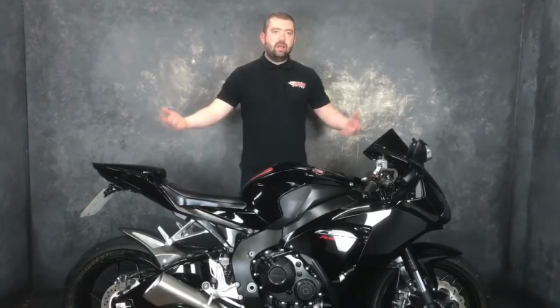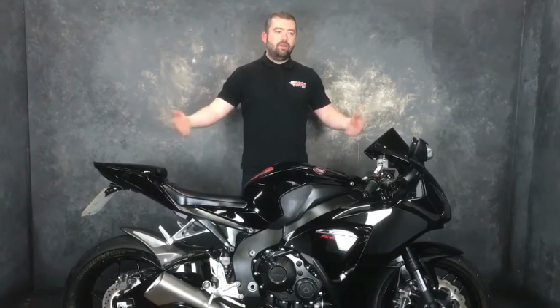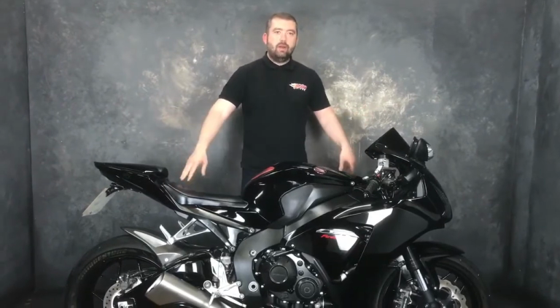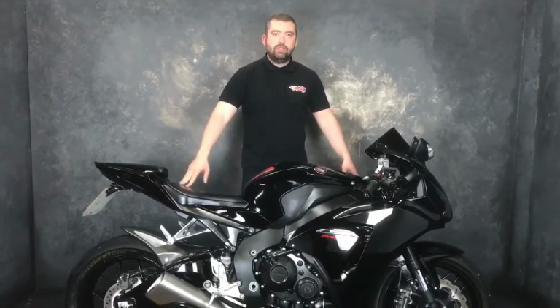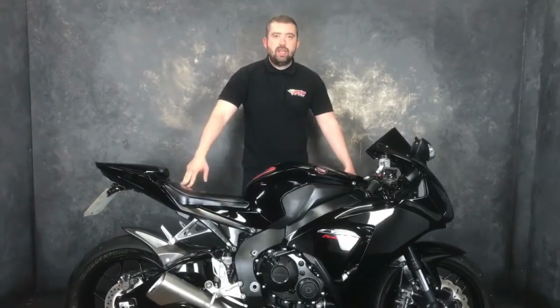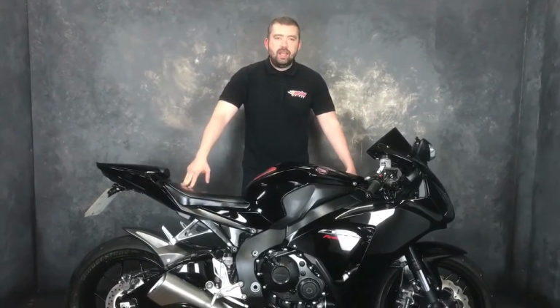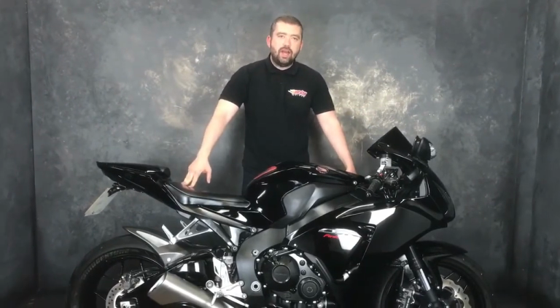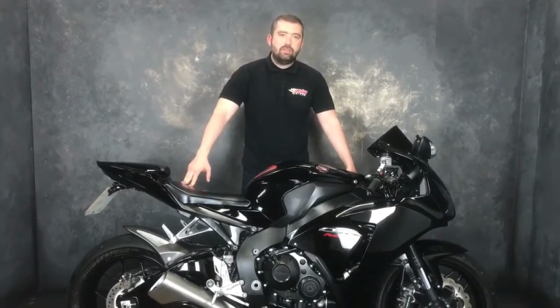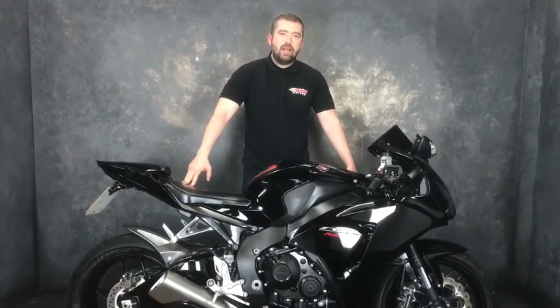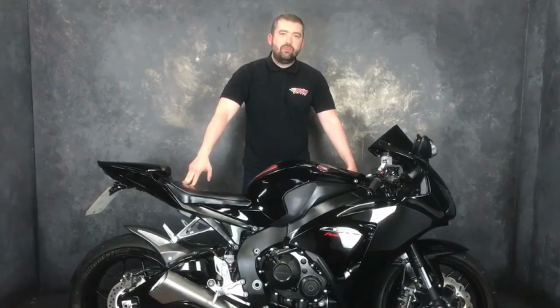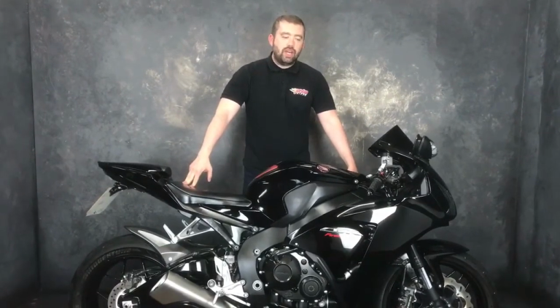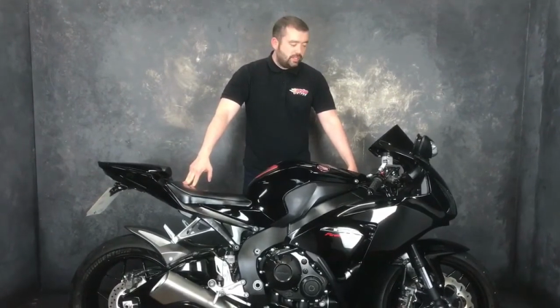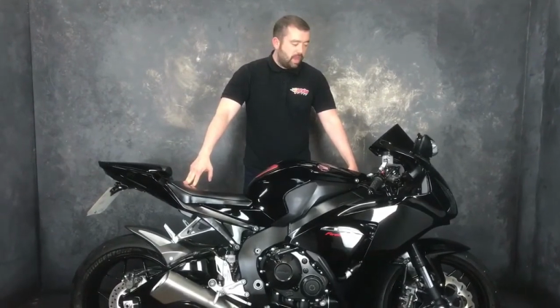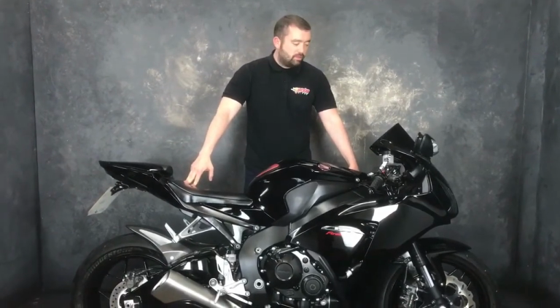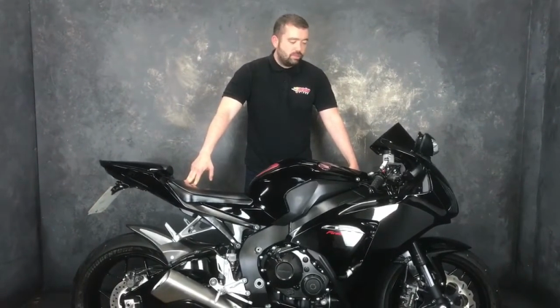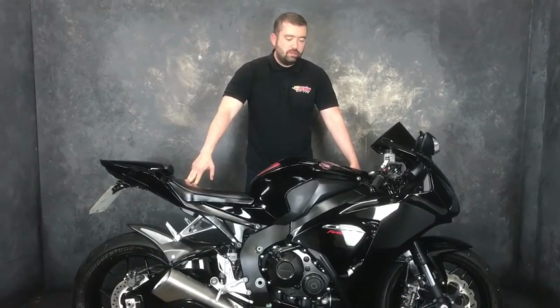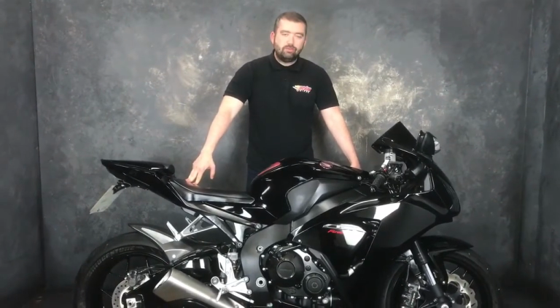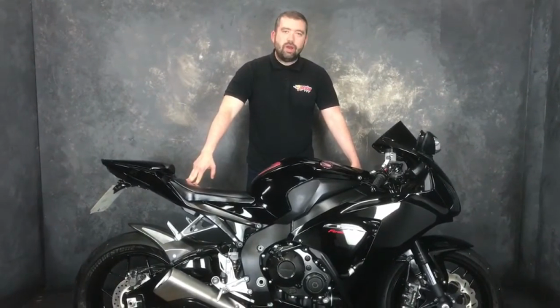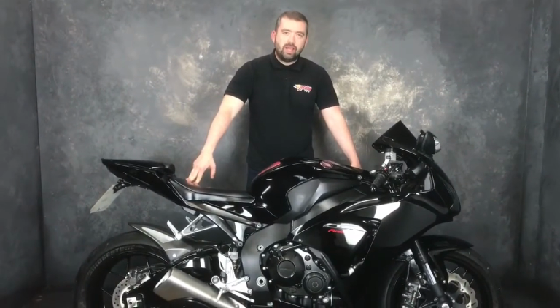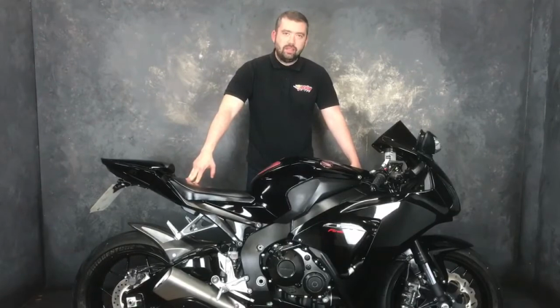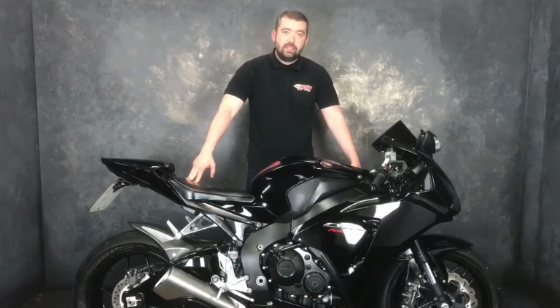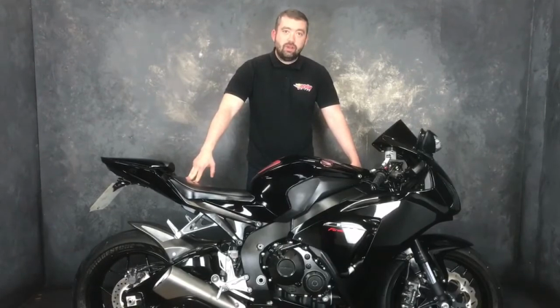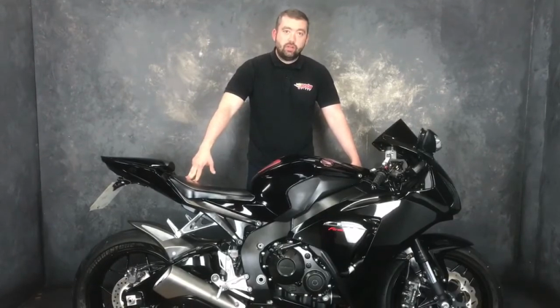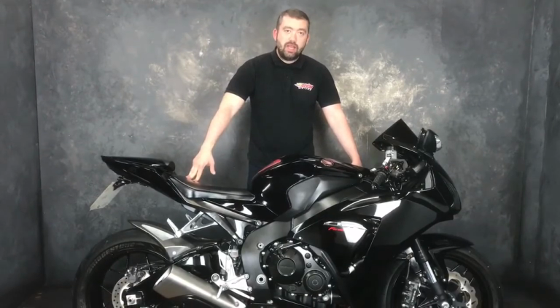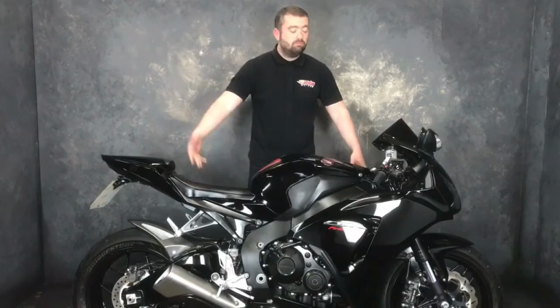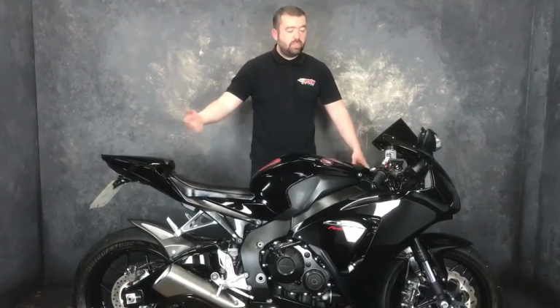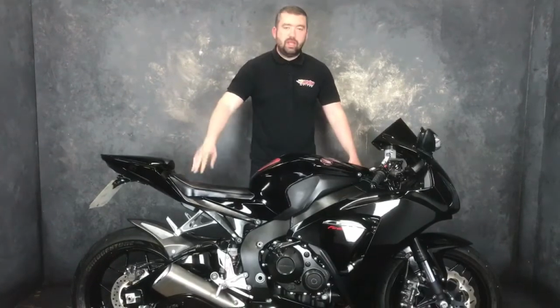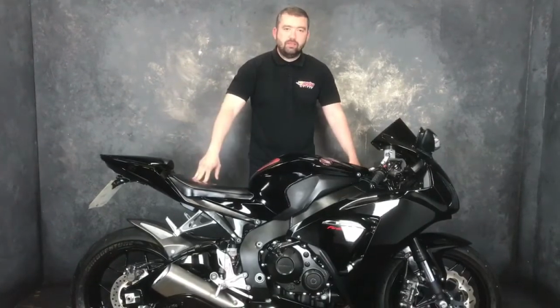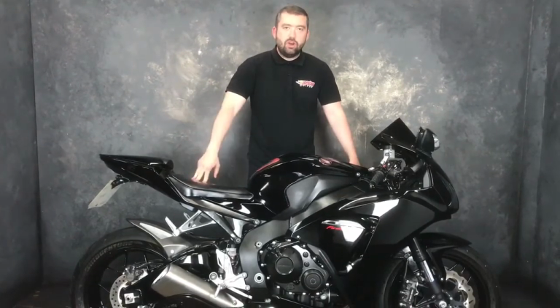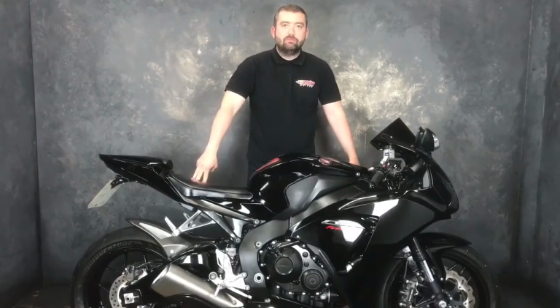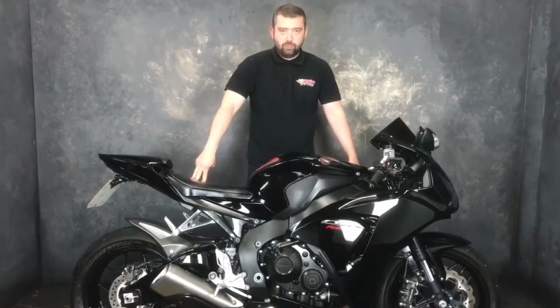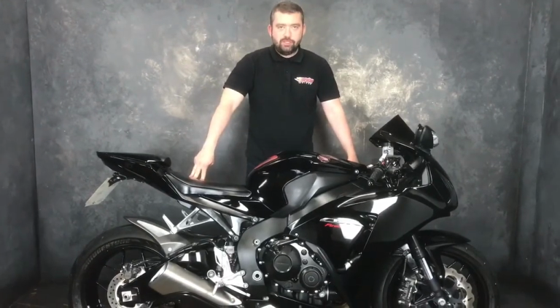How much is it? £8,990 — an absolute bargain. Get yourself down to Jordan Bikes, simply give us a call. Cheers.